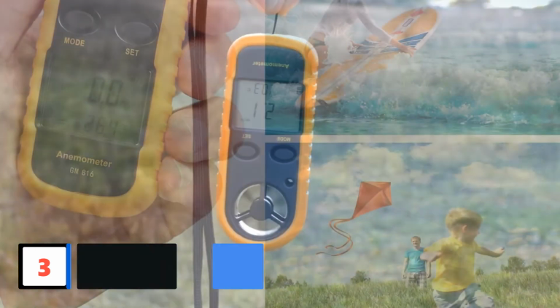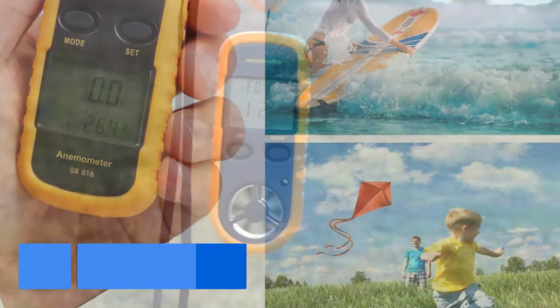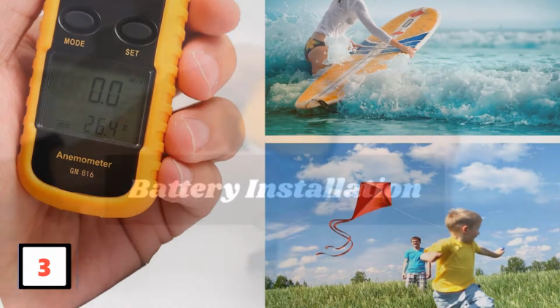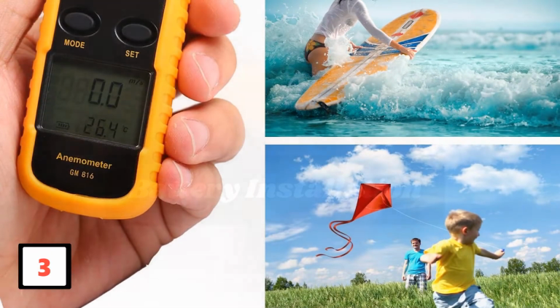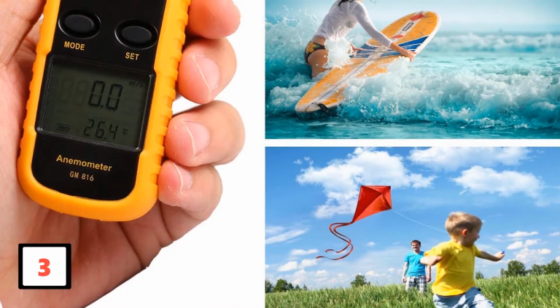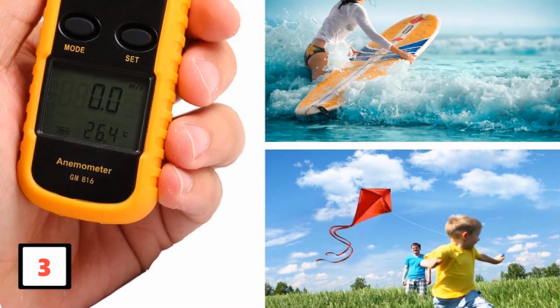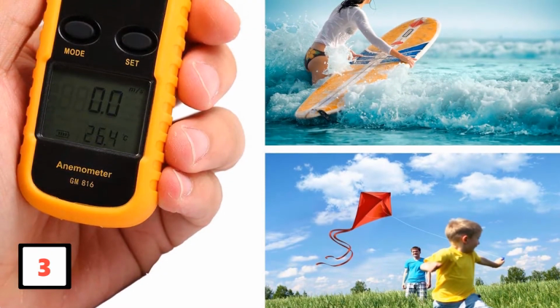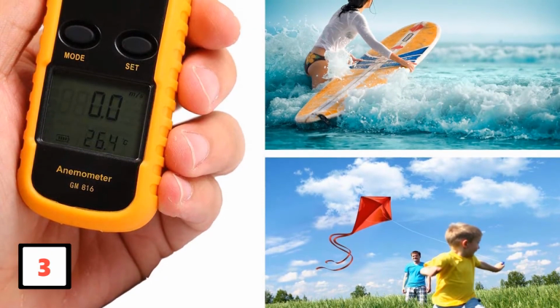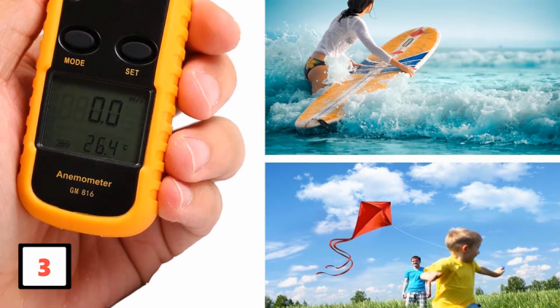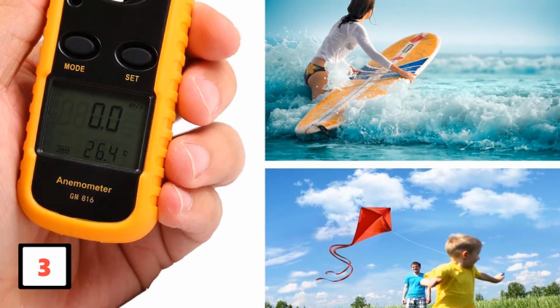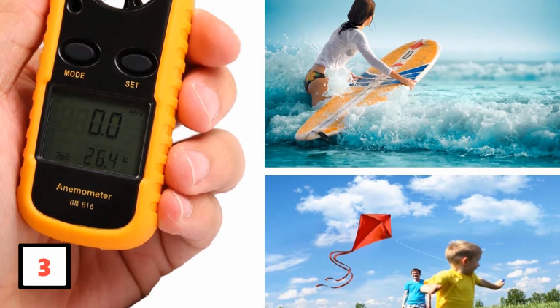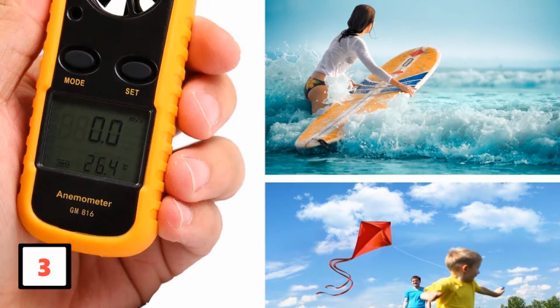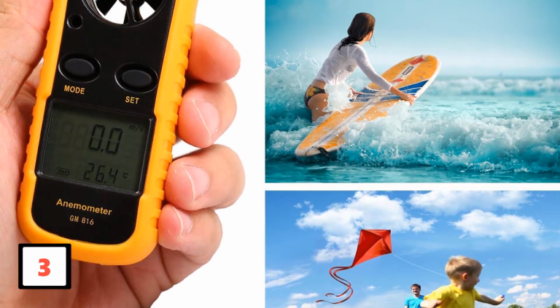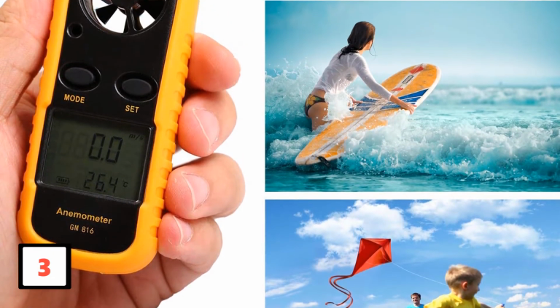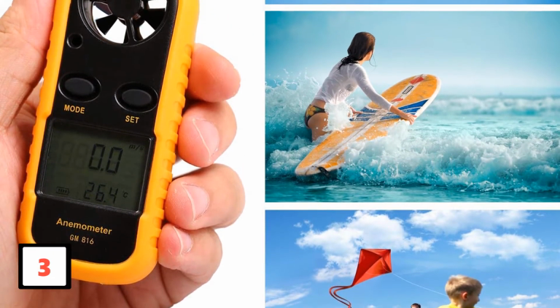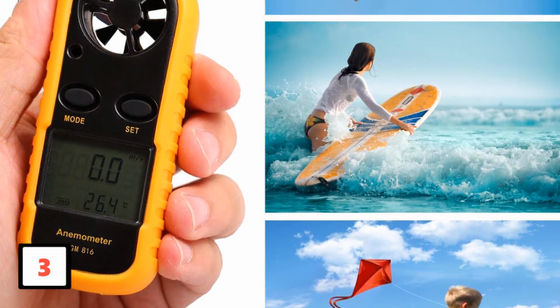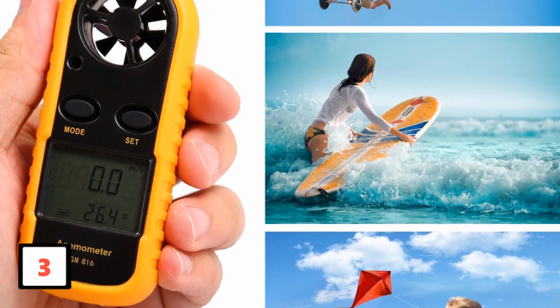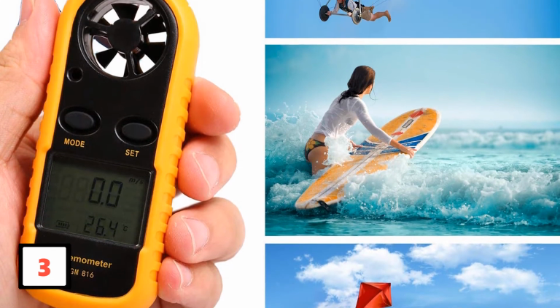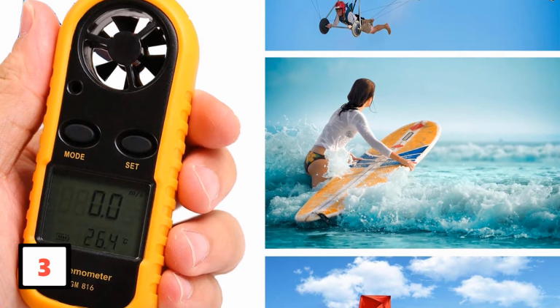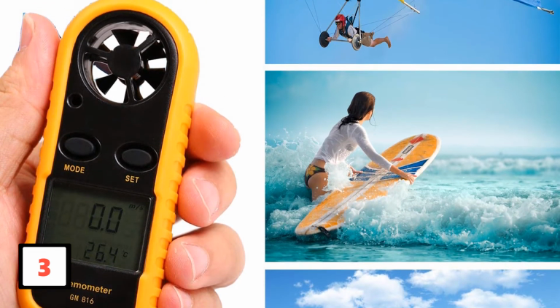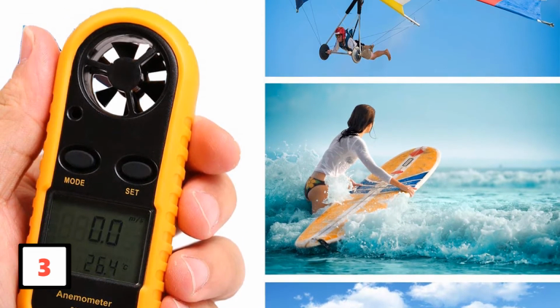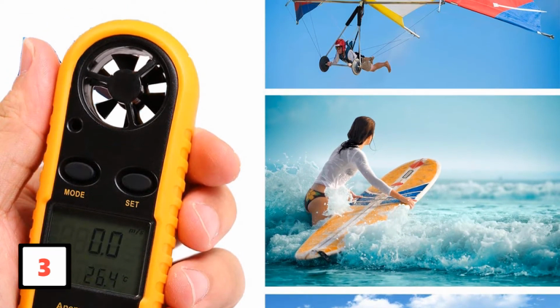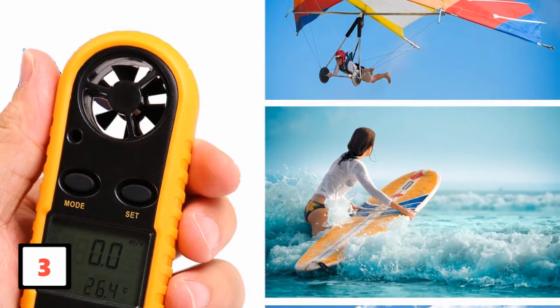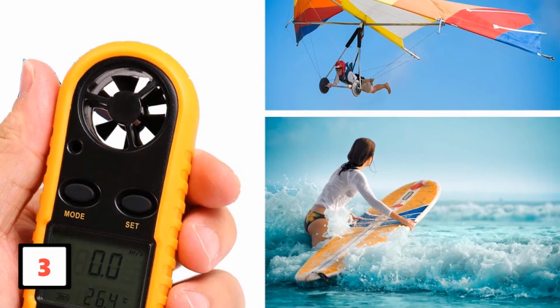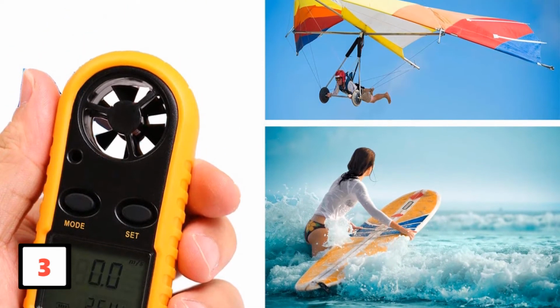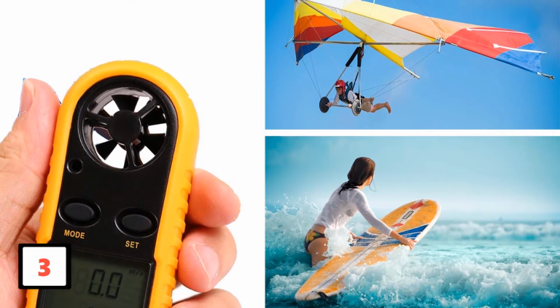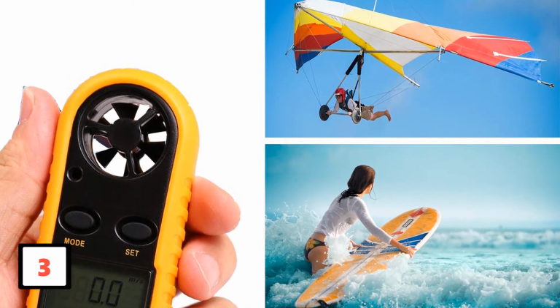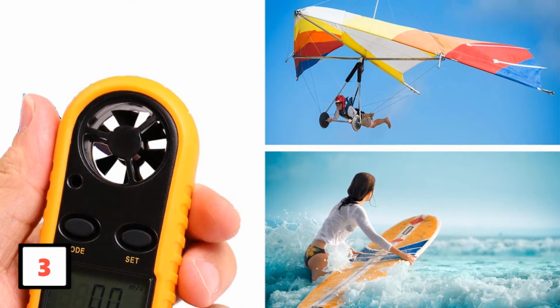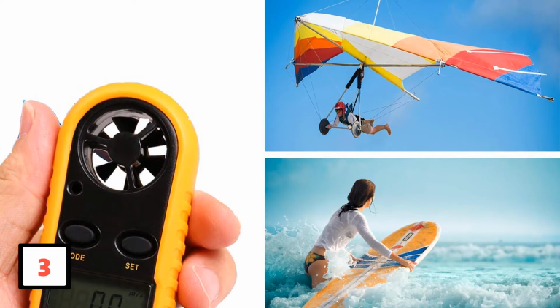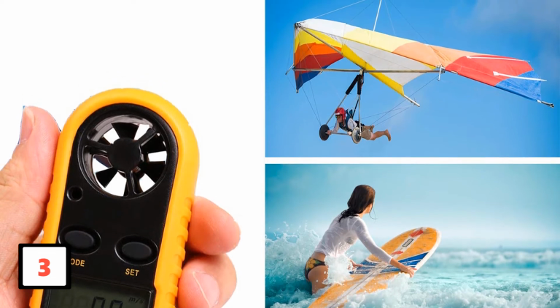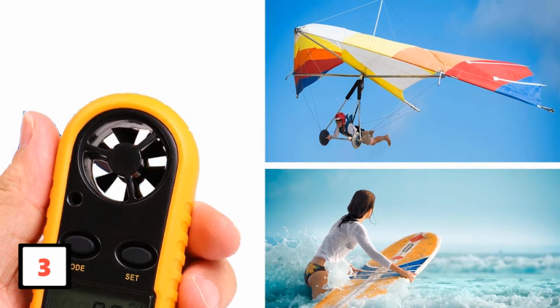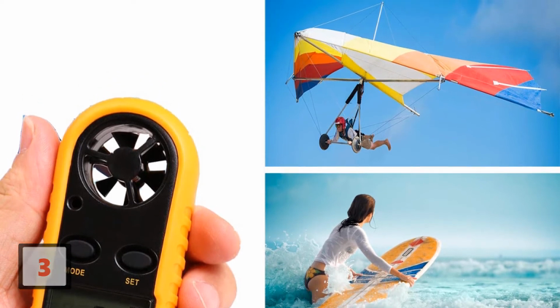The measurements of temperature, wind speed, and wind chill are precisely shown on the LCD screen. It can measure in 5 different units. There are 3 modes supported: maximum, average, and current wind speed.